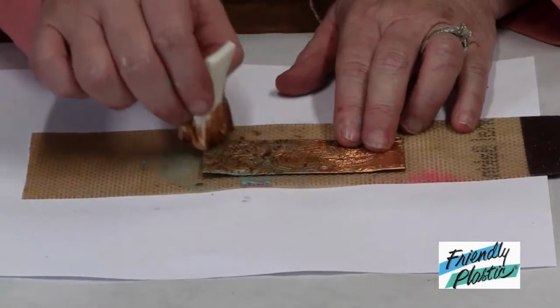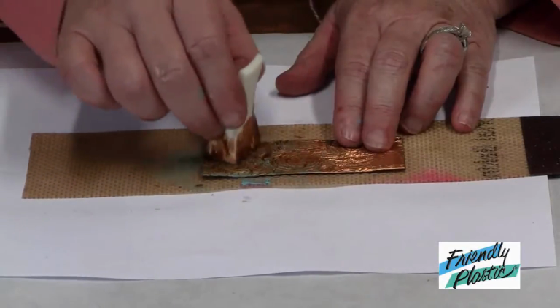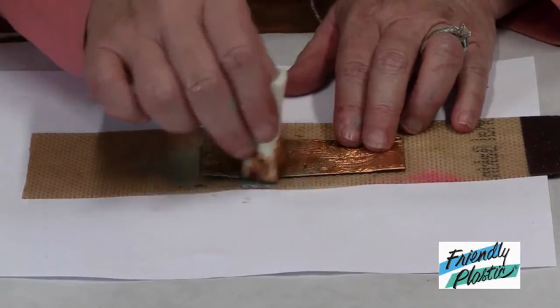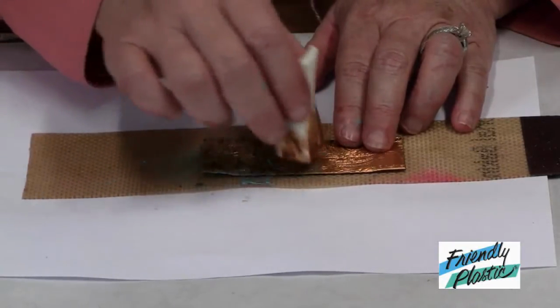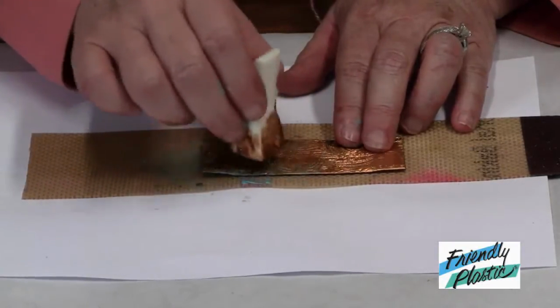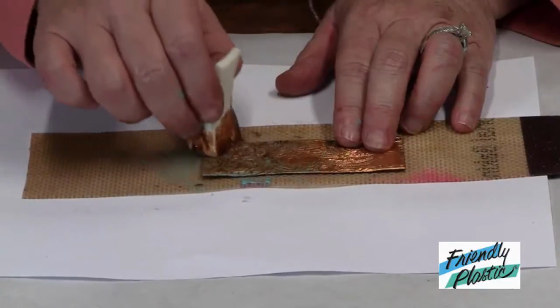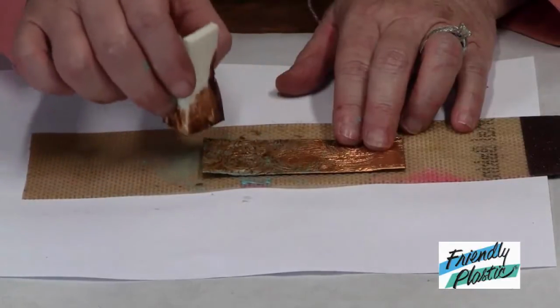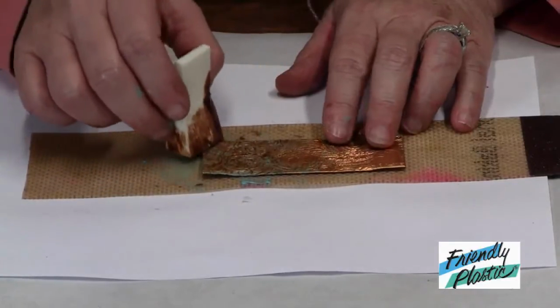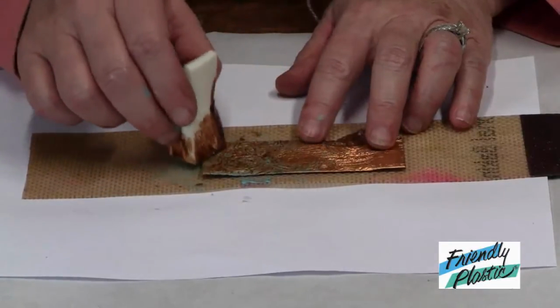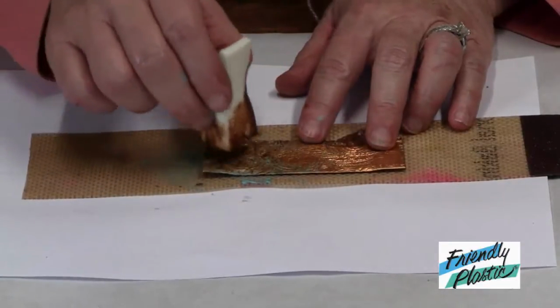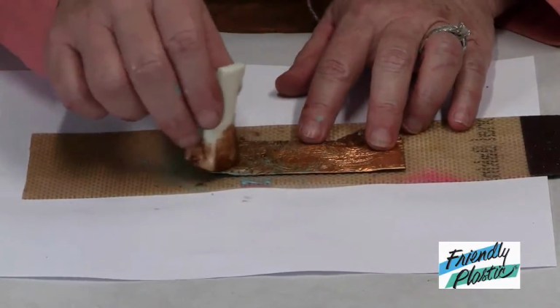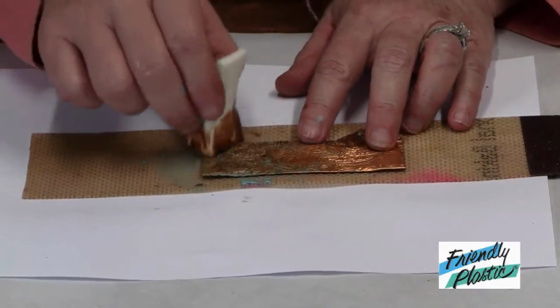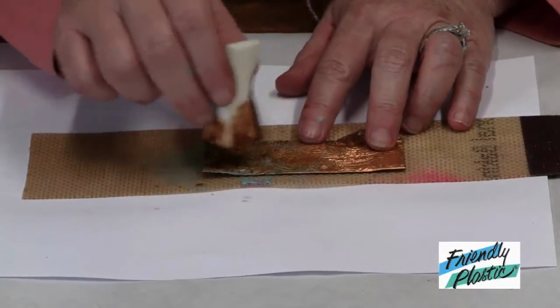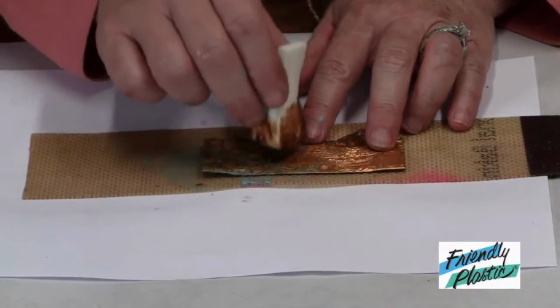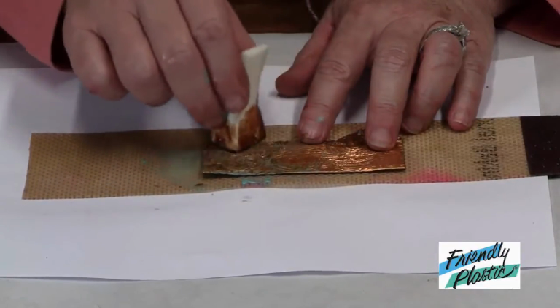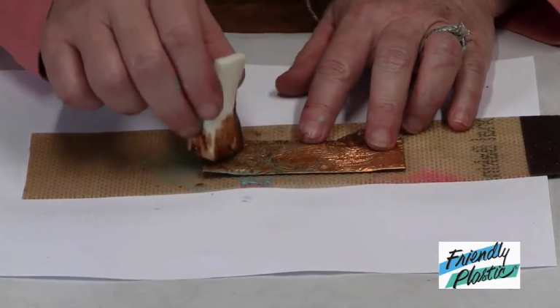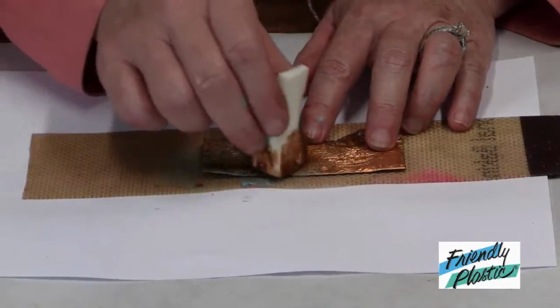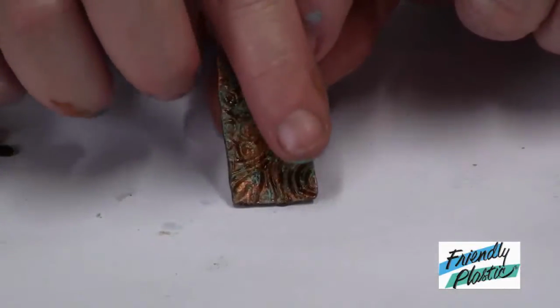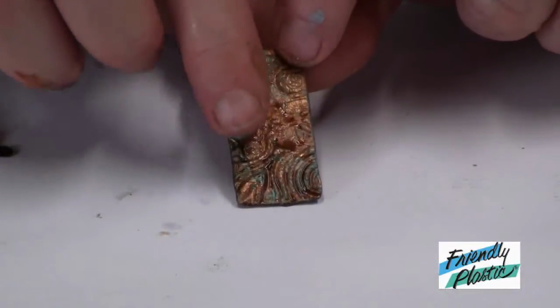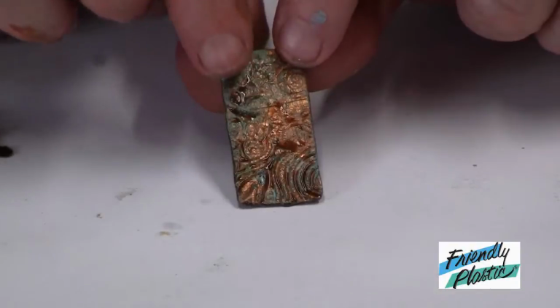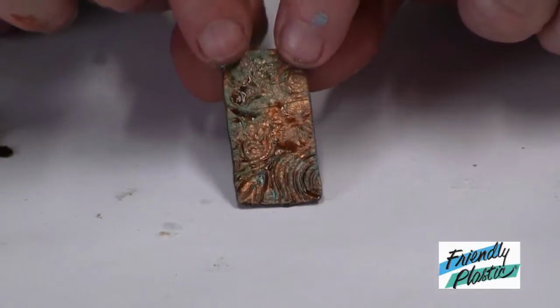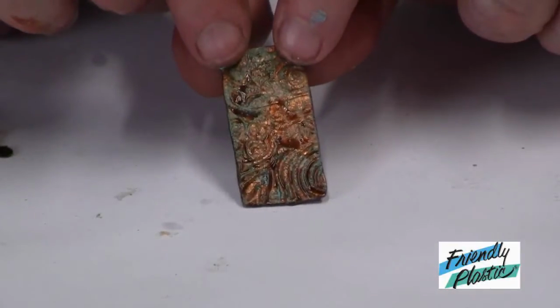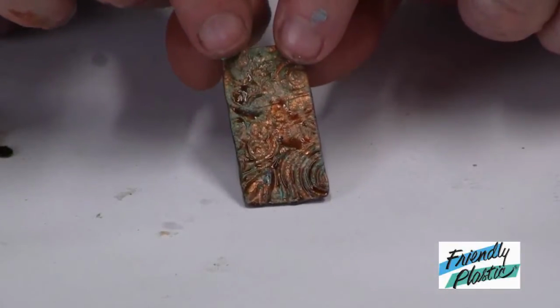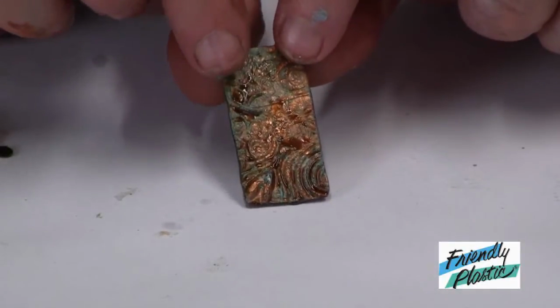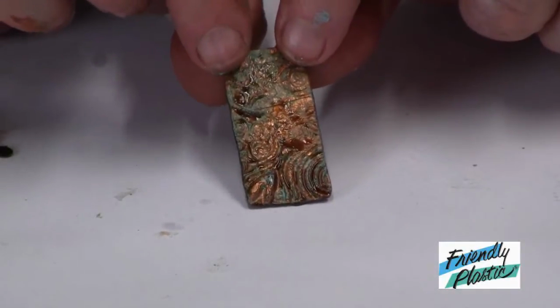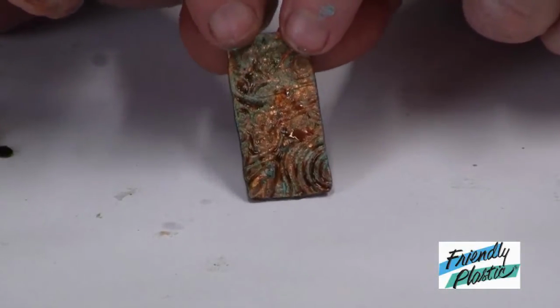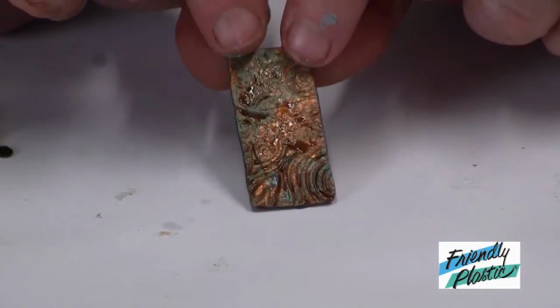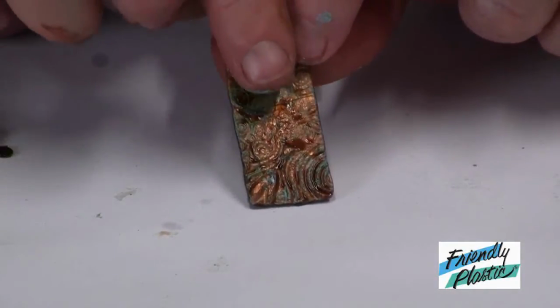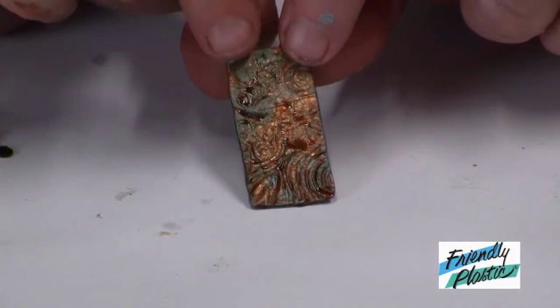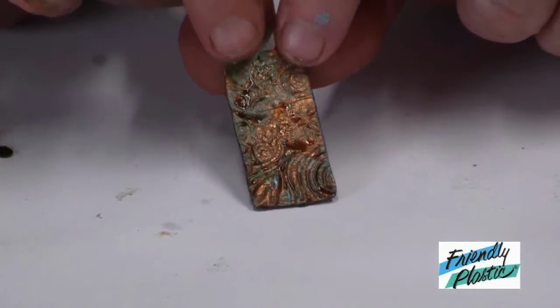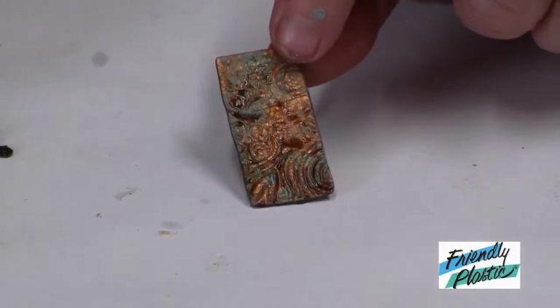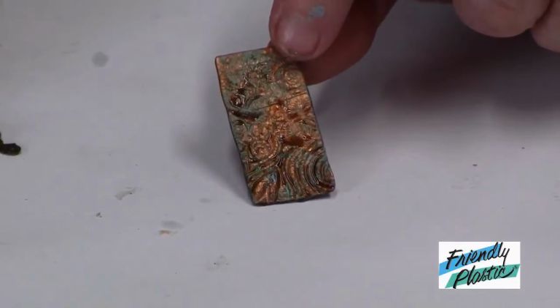I'm going to let this dry completely and then I'm going to cut it into the widths of strips that I need. It has somewhat of an aged copper feel. You can see some of the patina there in some of the indentations.